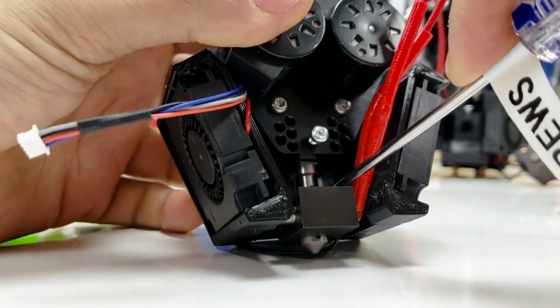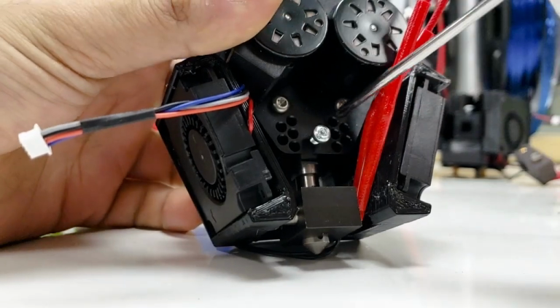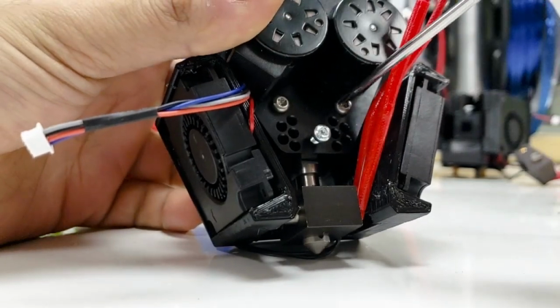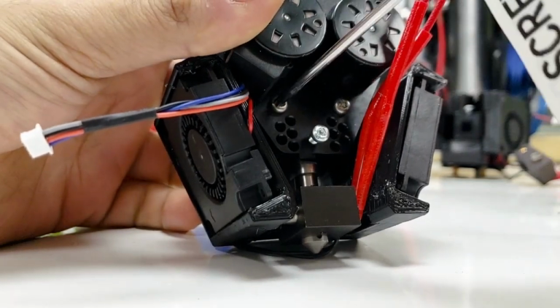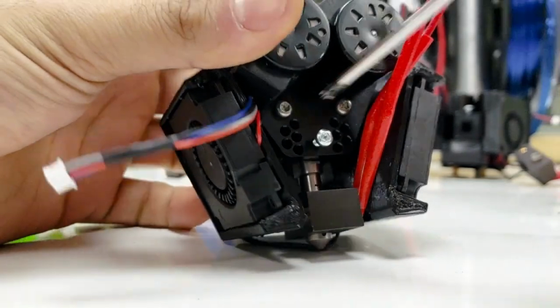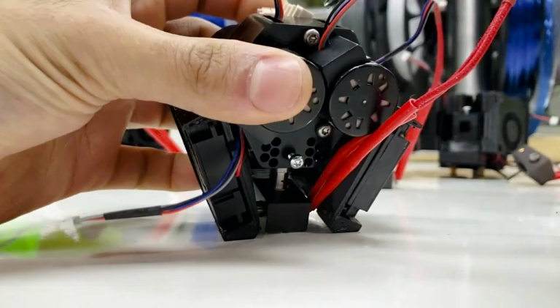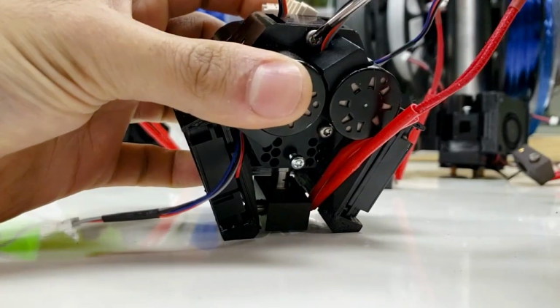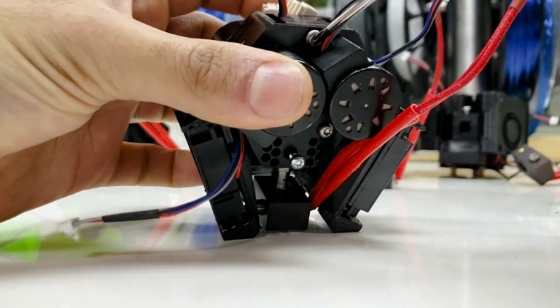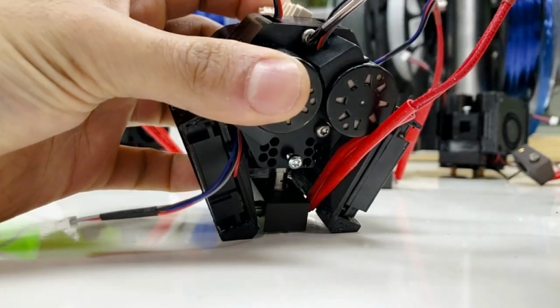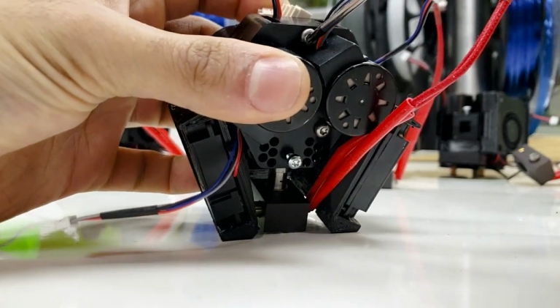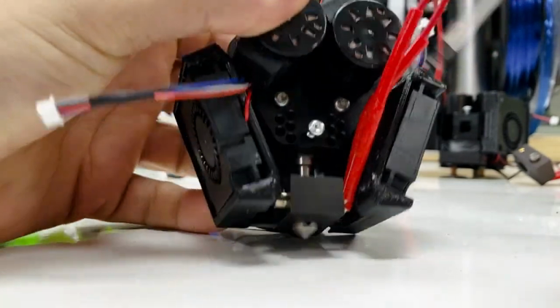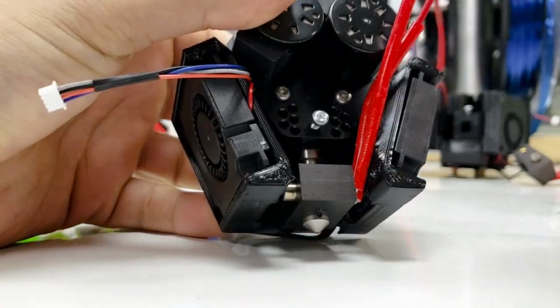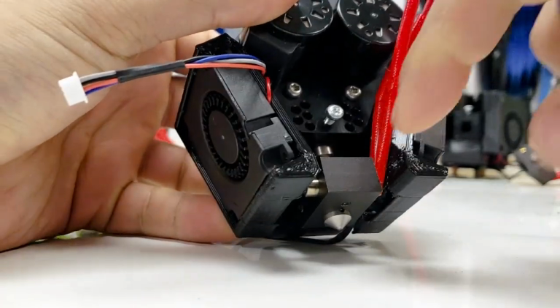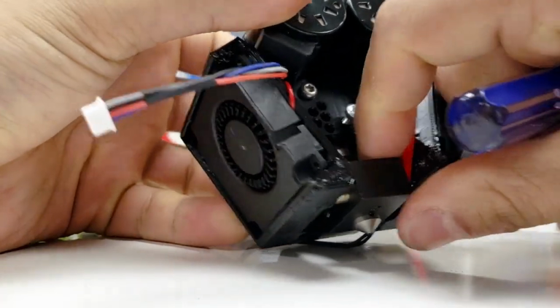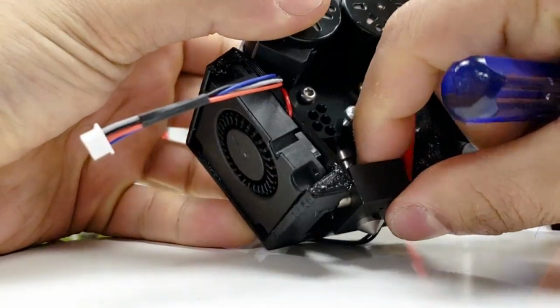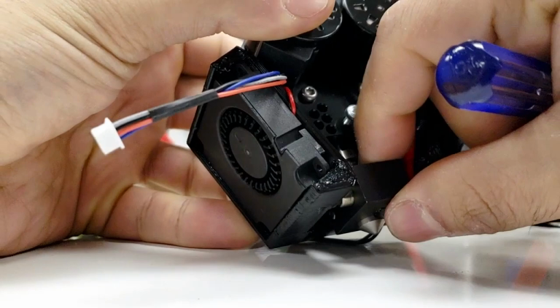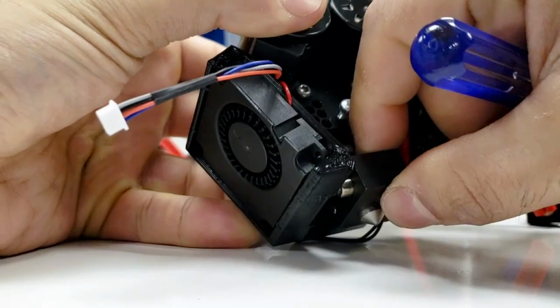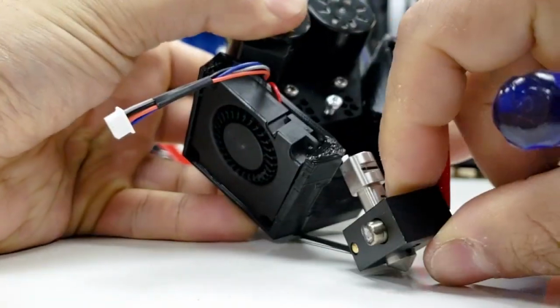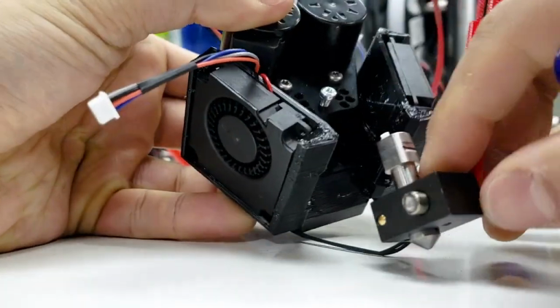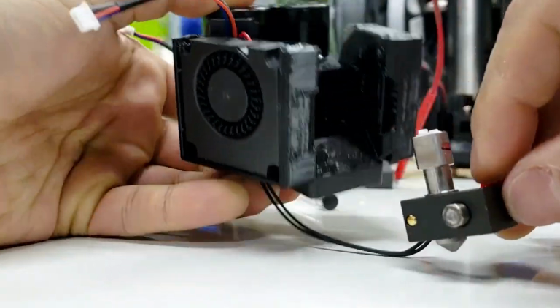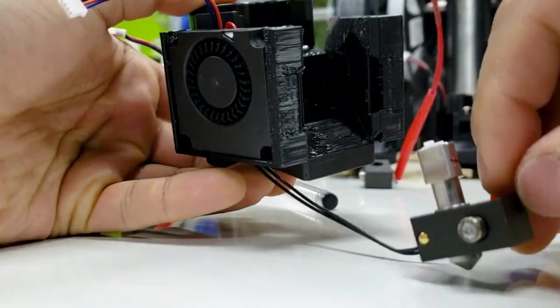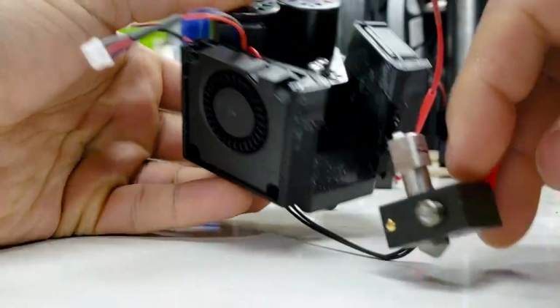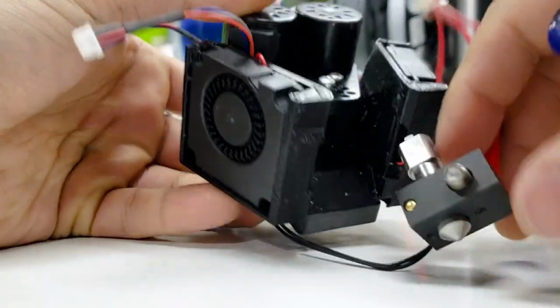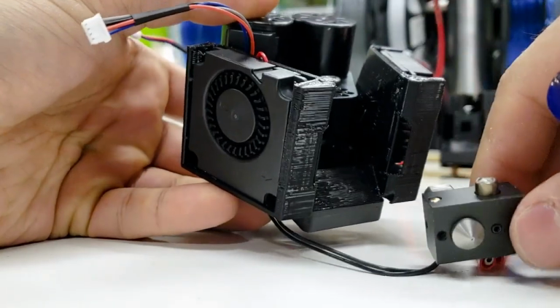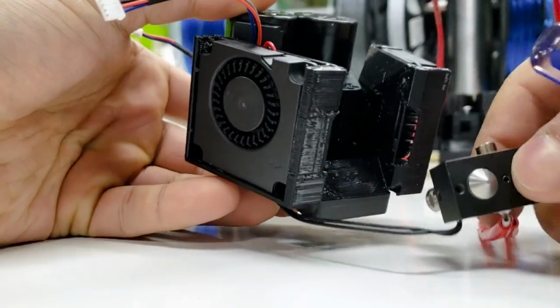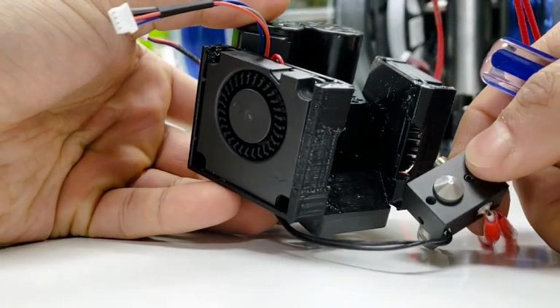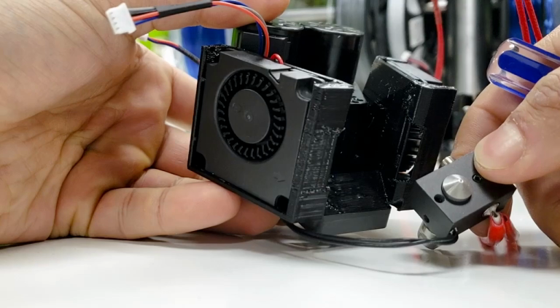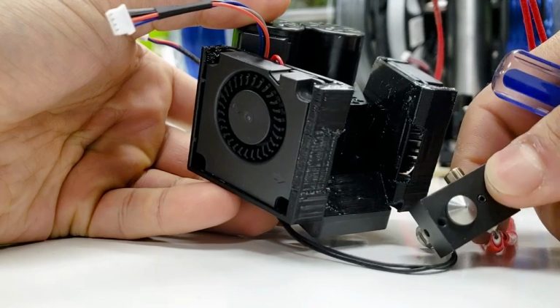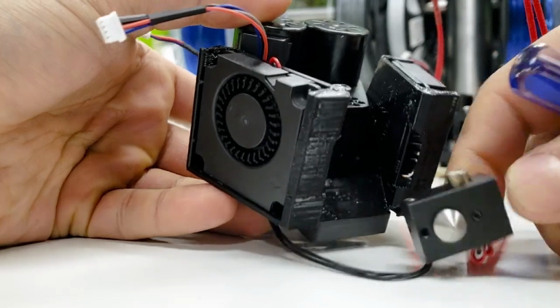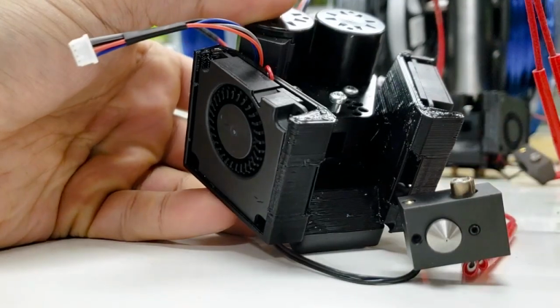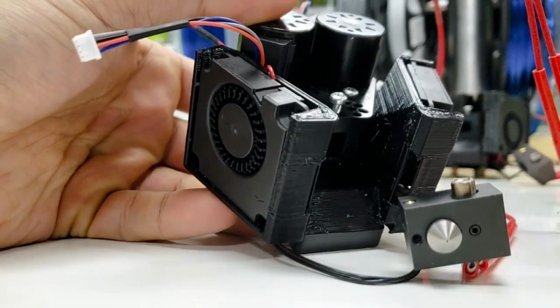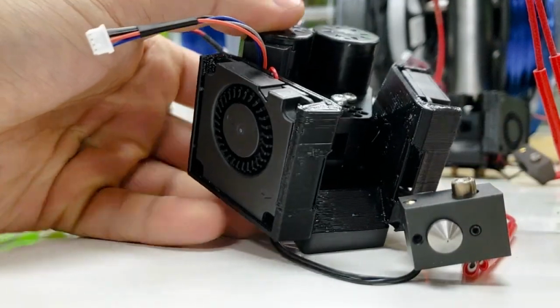If not, you can loosen these three stainless steel screws just a little bit and then it should come out. When you remove this, be careful not to pull the wire too tight. If you're in doubt, you can remove that set screw as well.